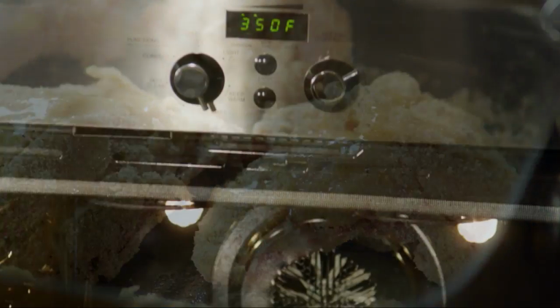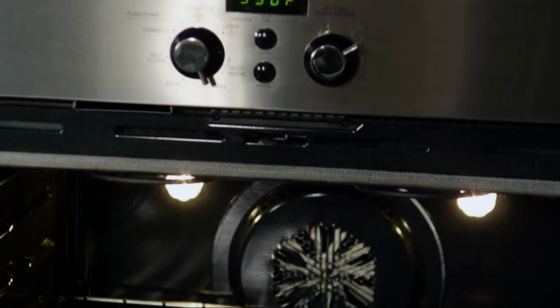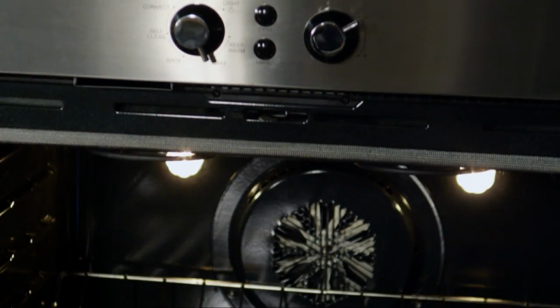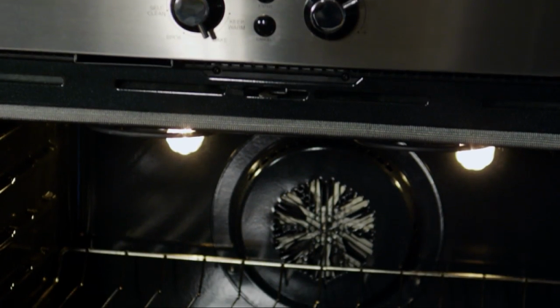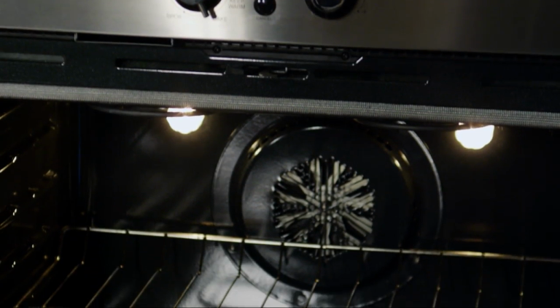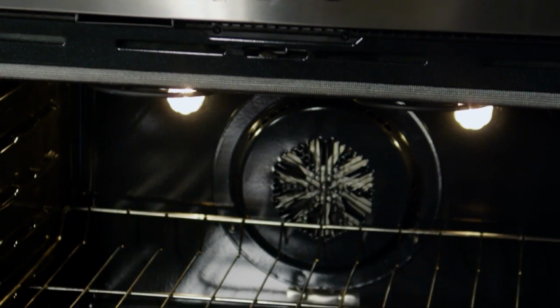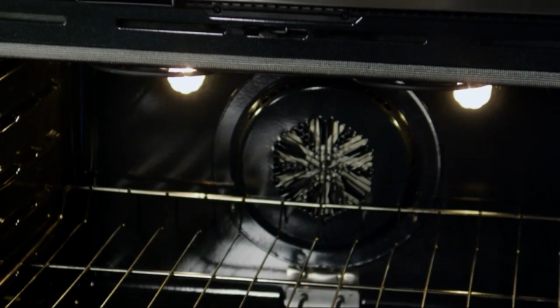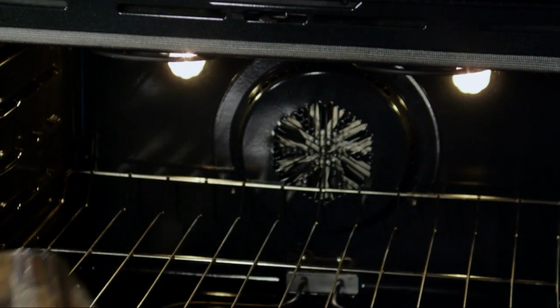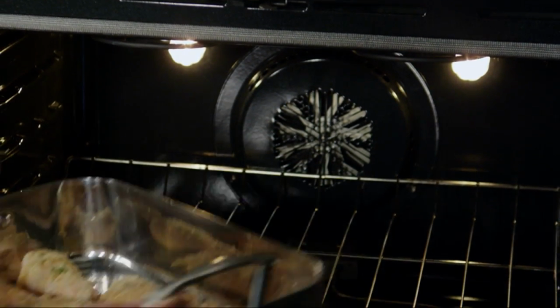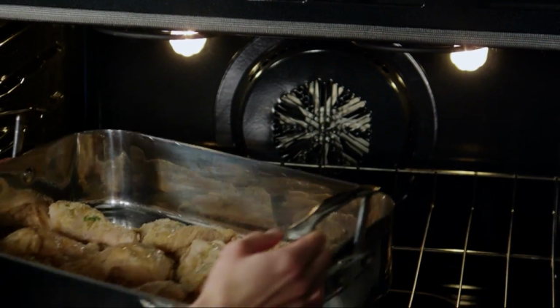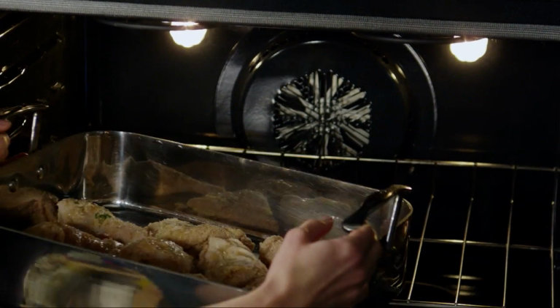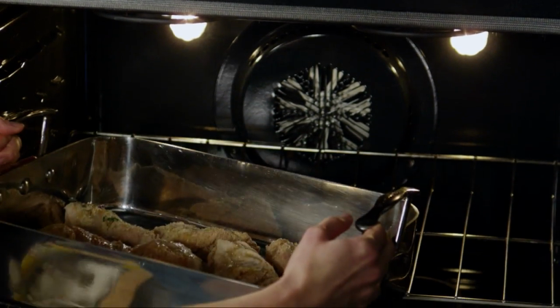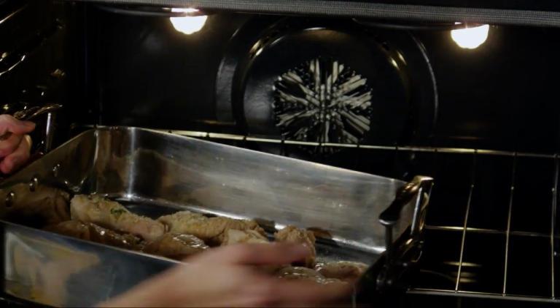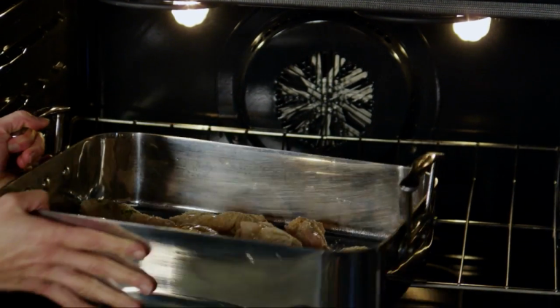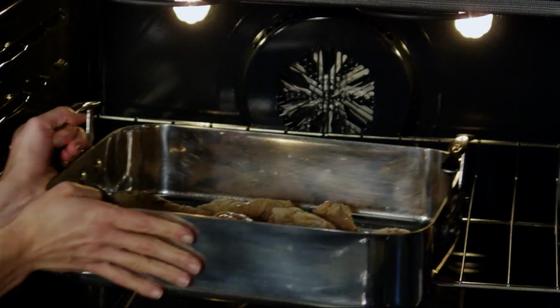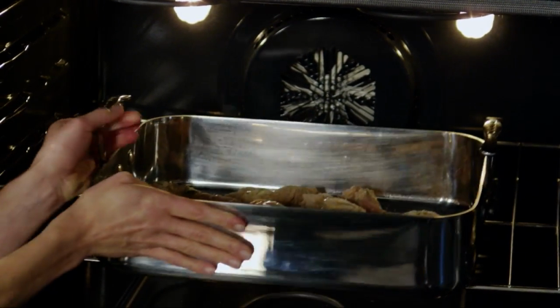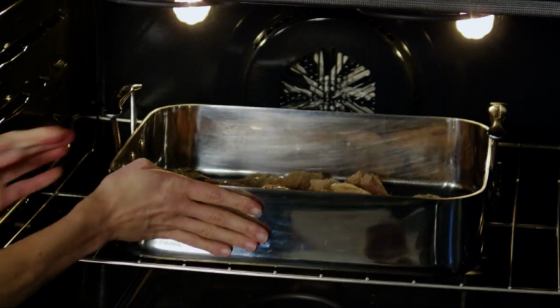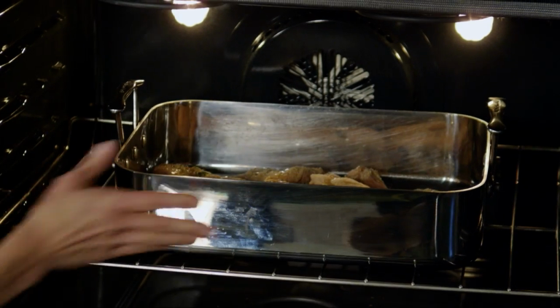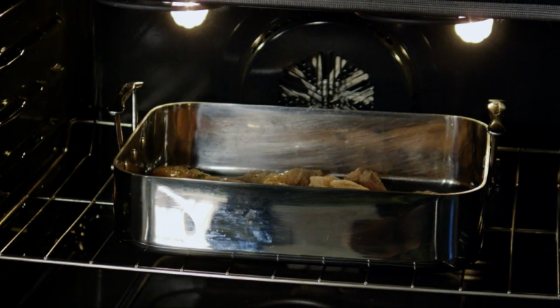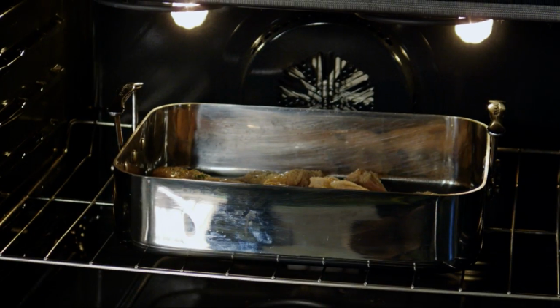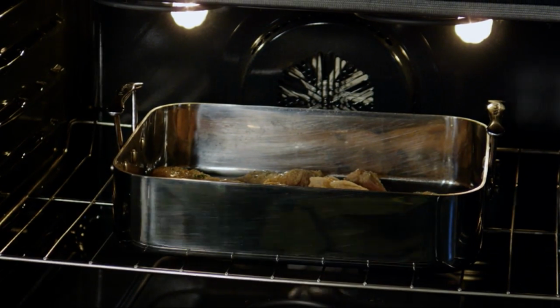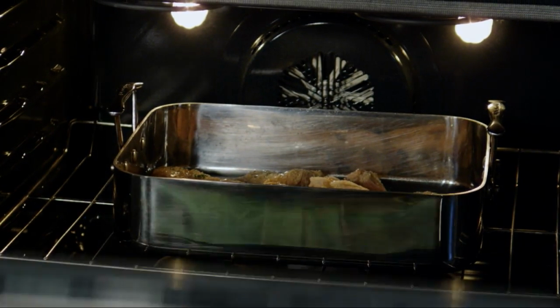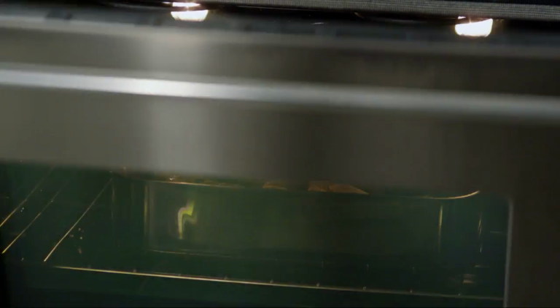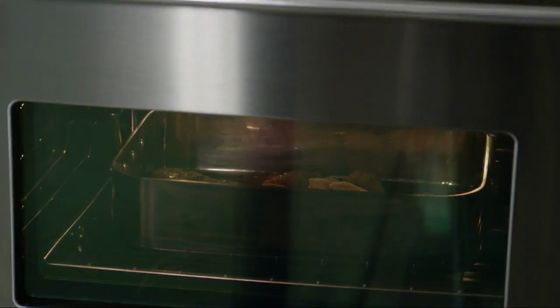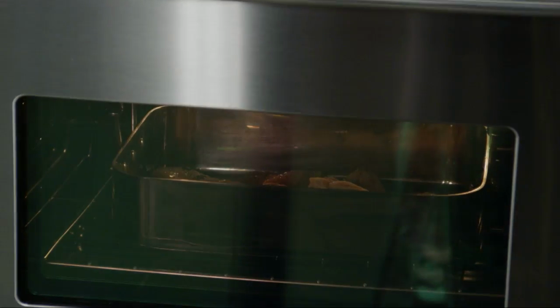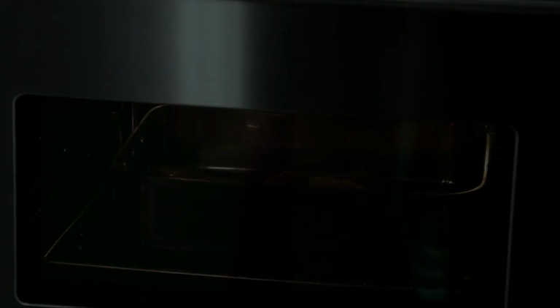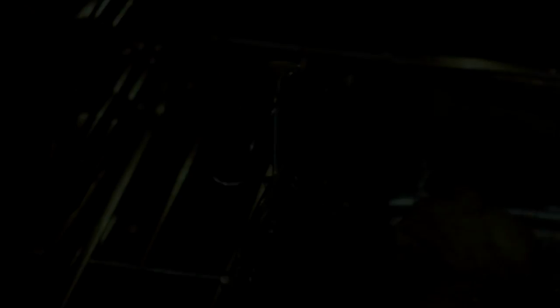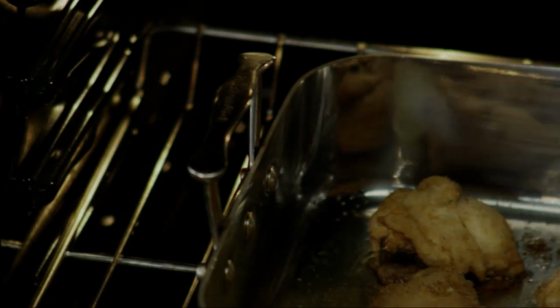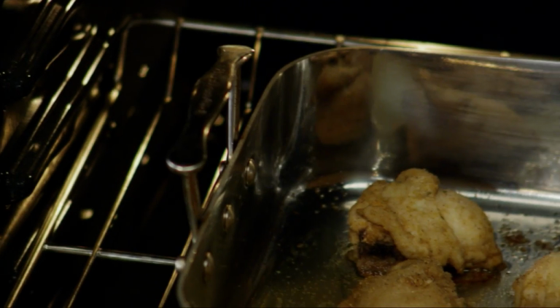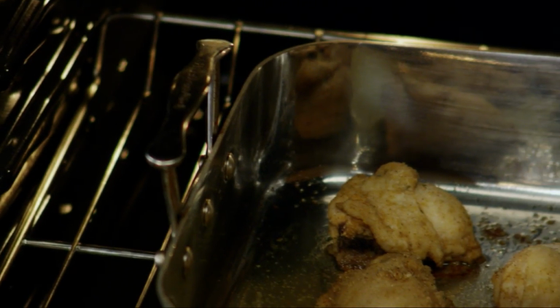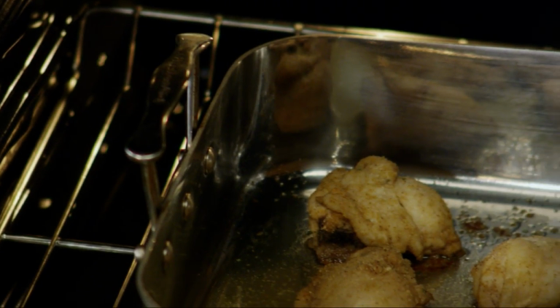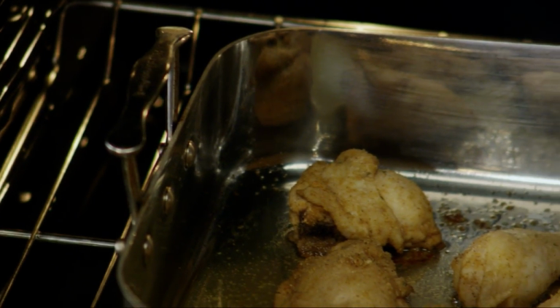Bake it uncovered in the preheated oven for 45 minutes.